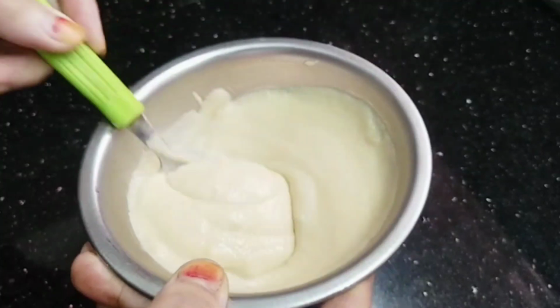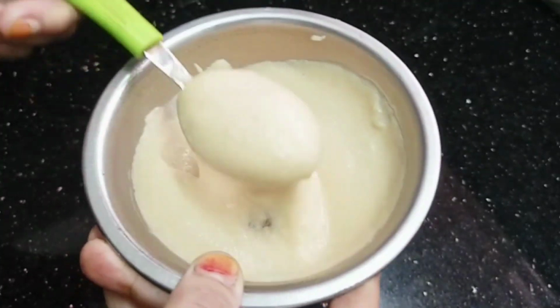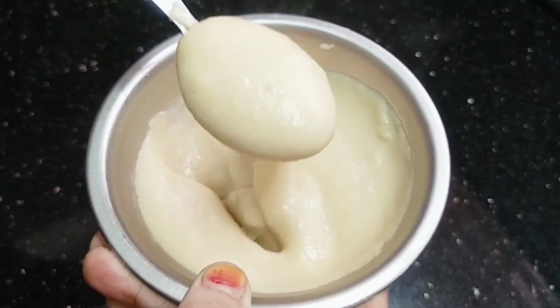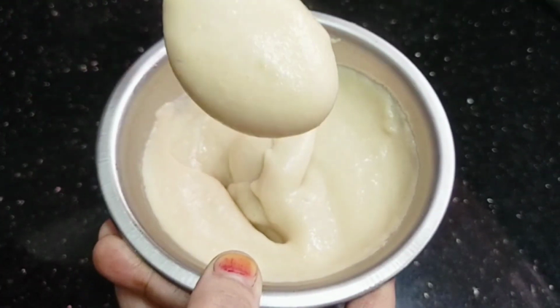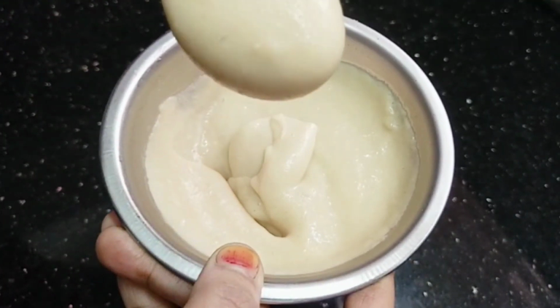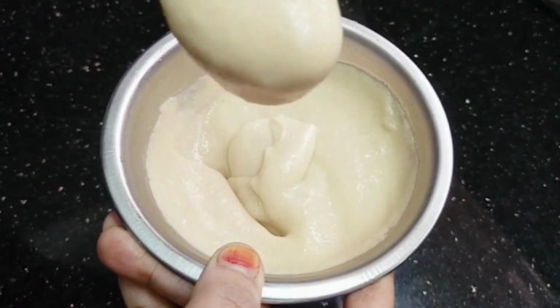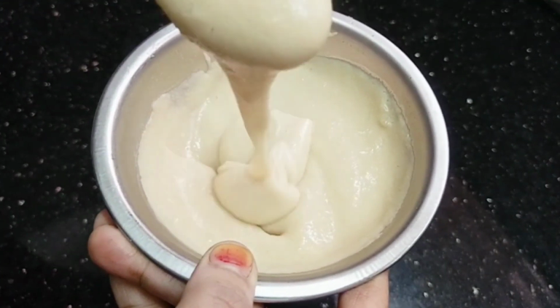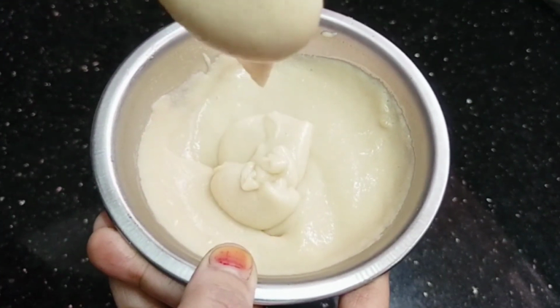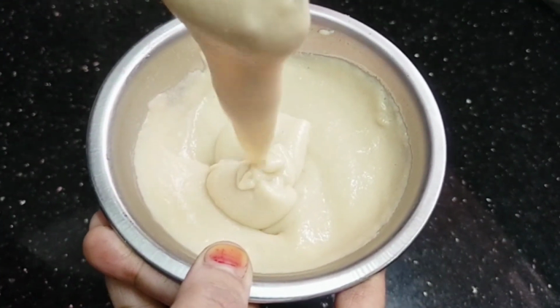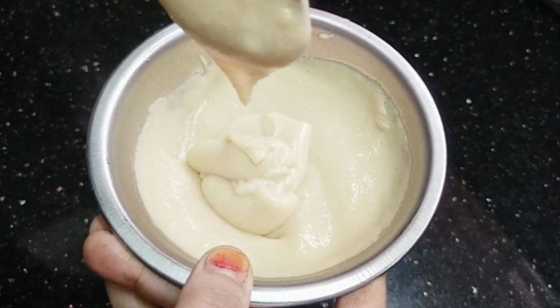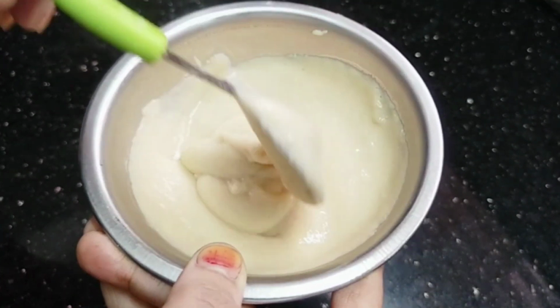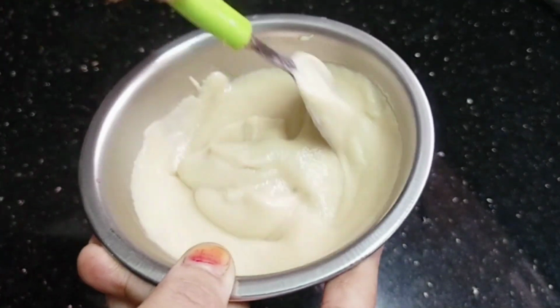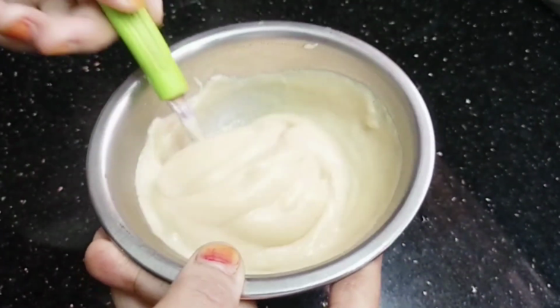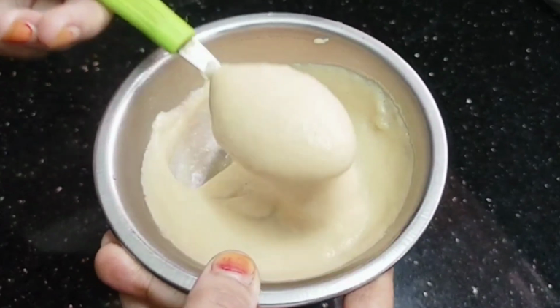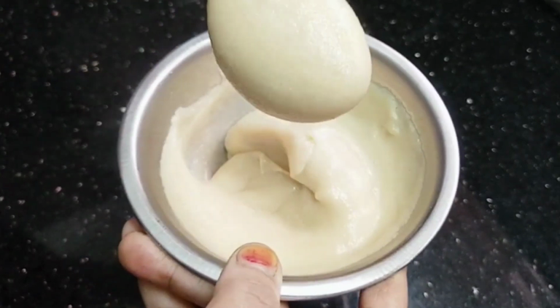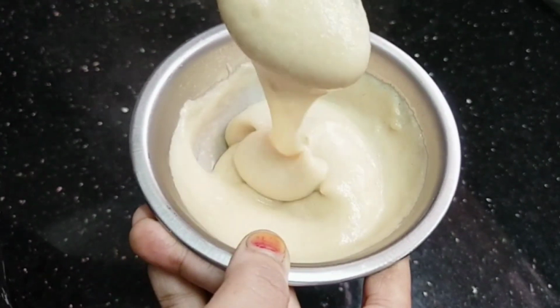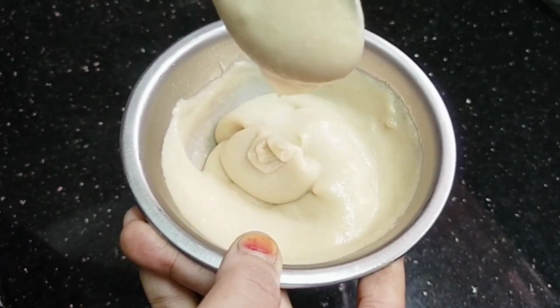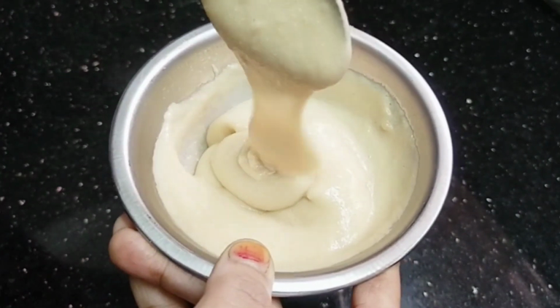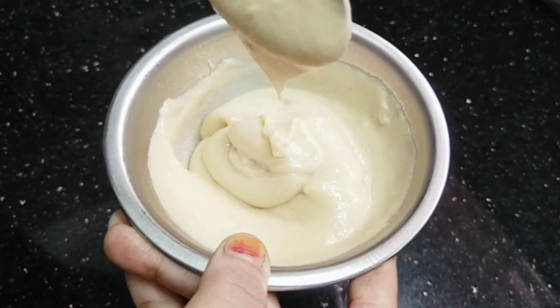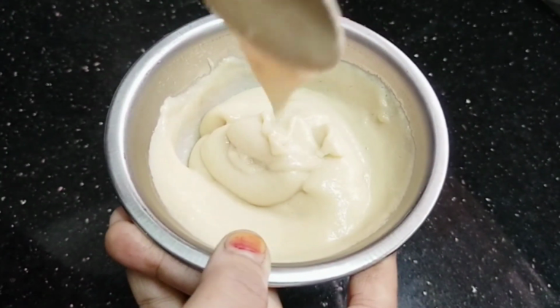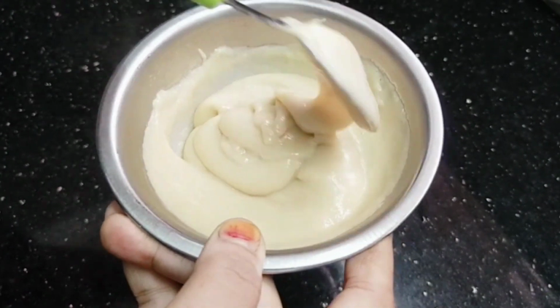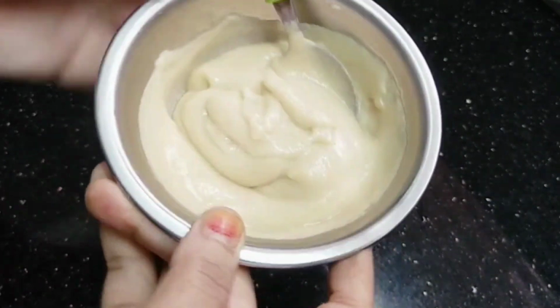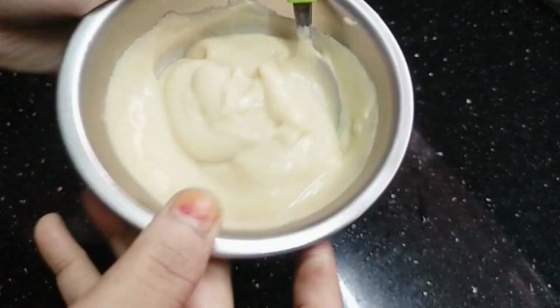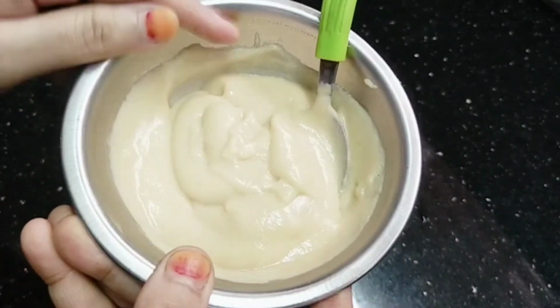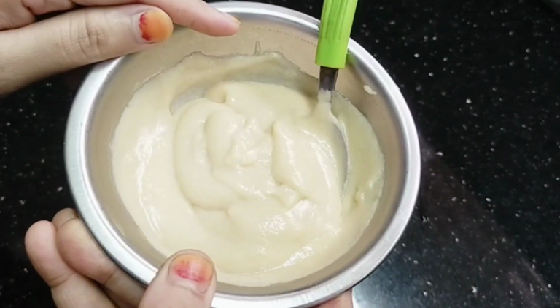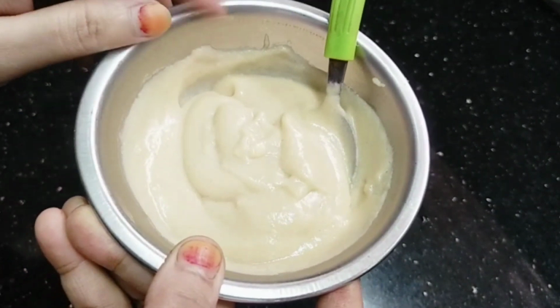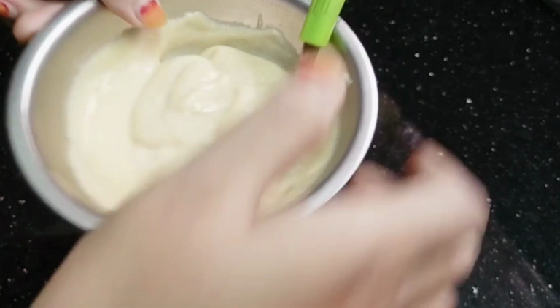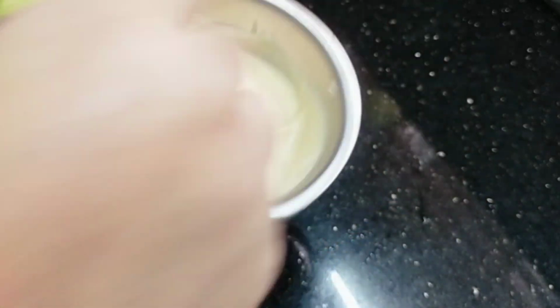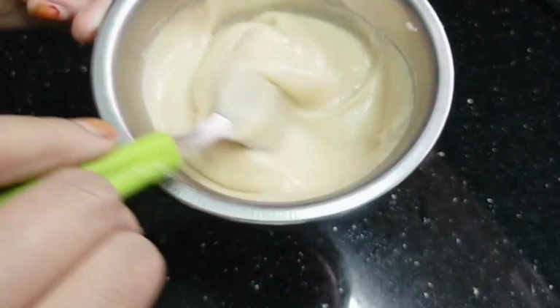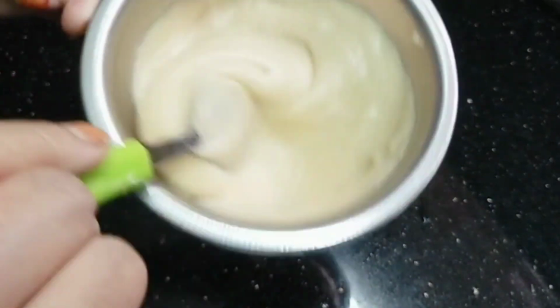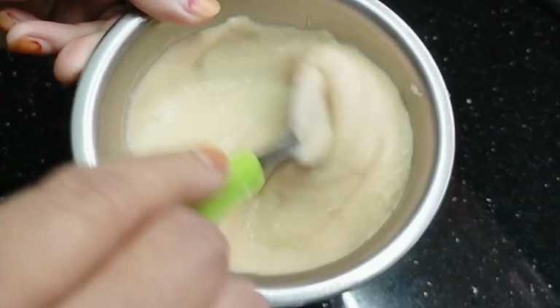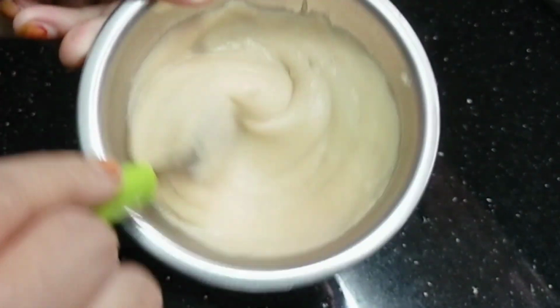Hi guys! Today we are going to use a skin whitening cream. We will use rice powder, corn flour, olive oil, etc.